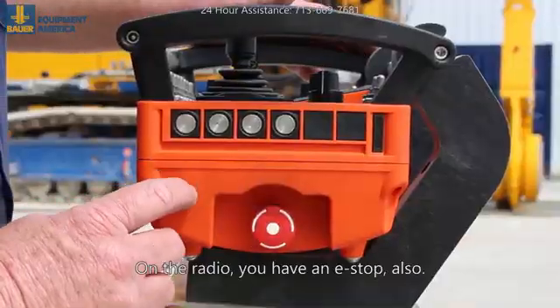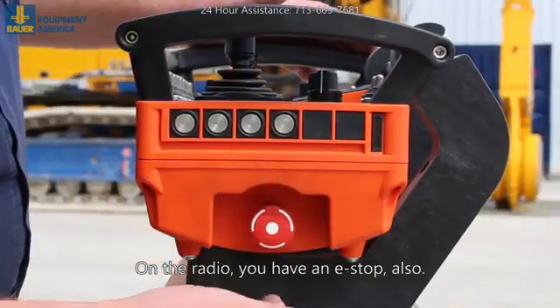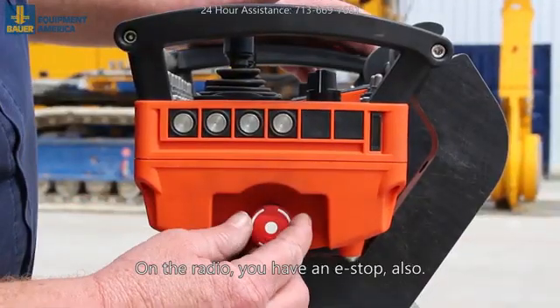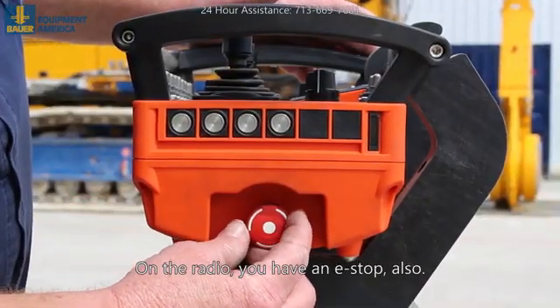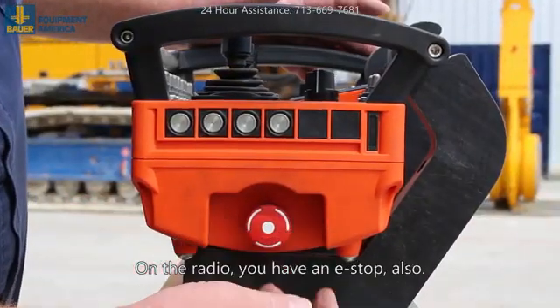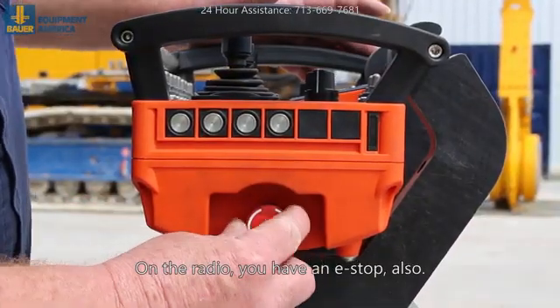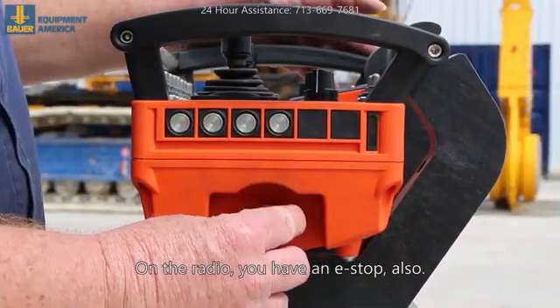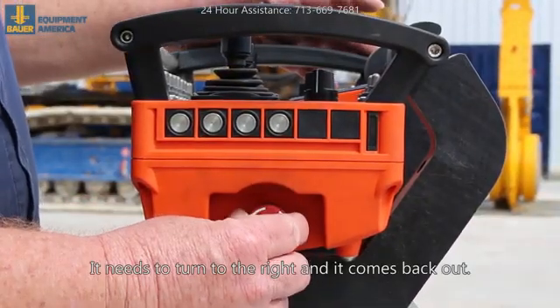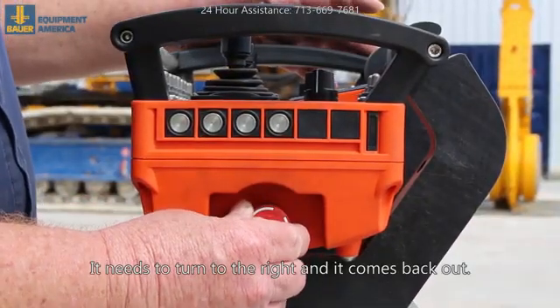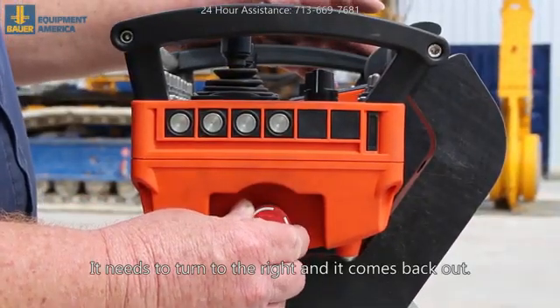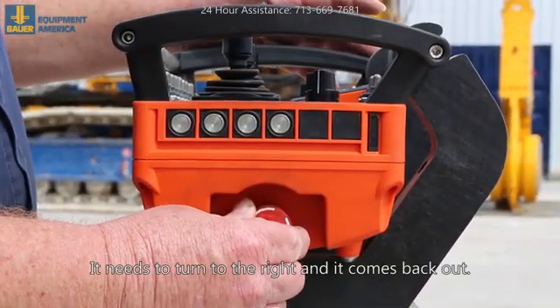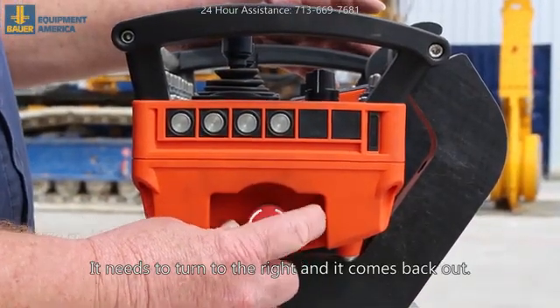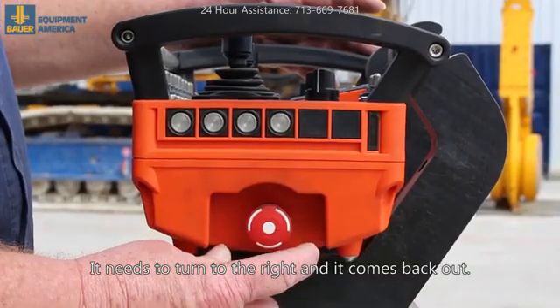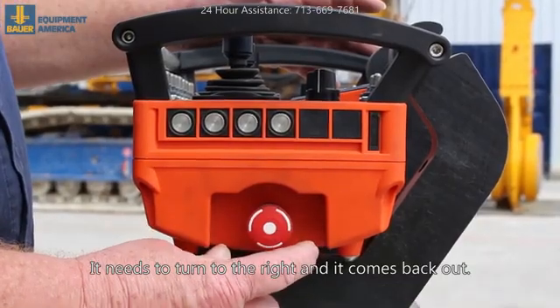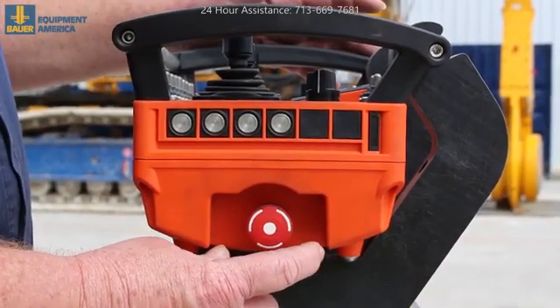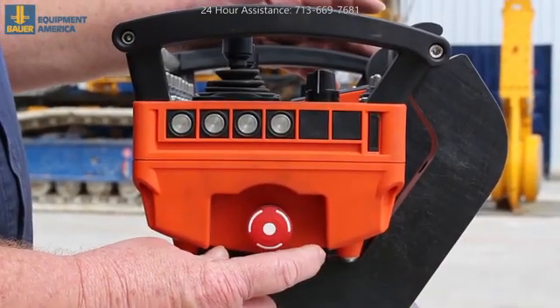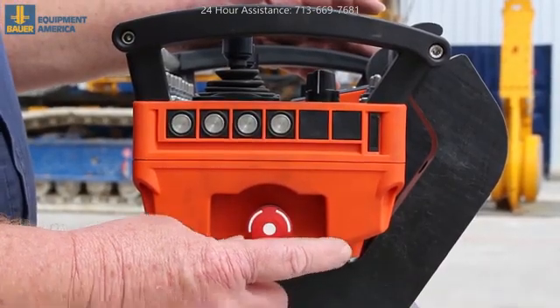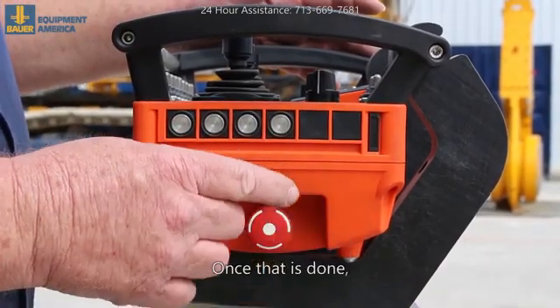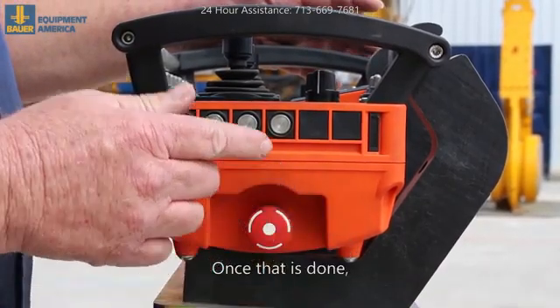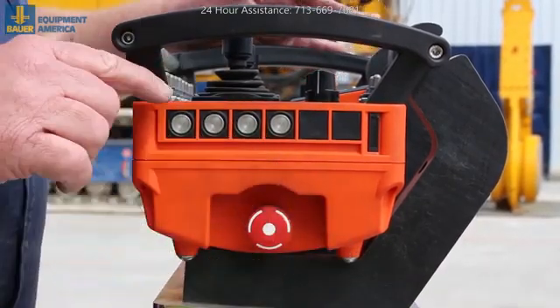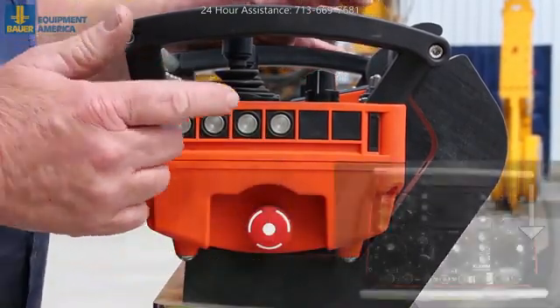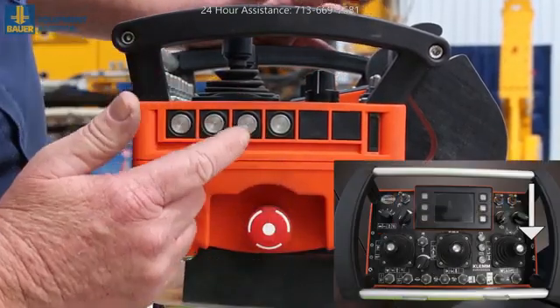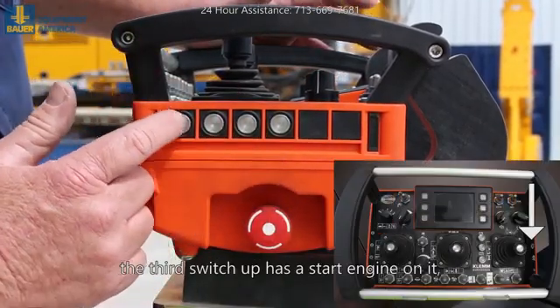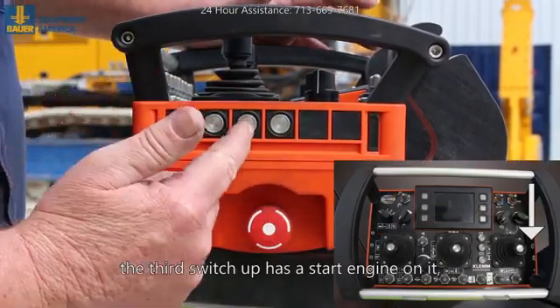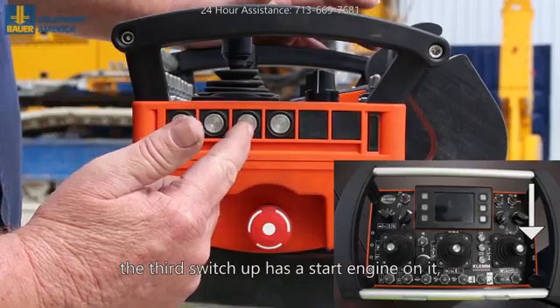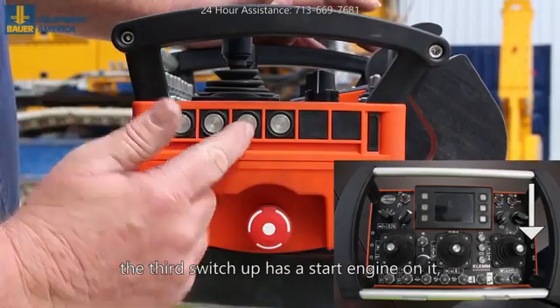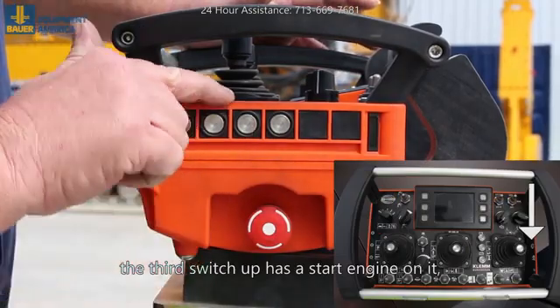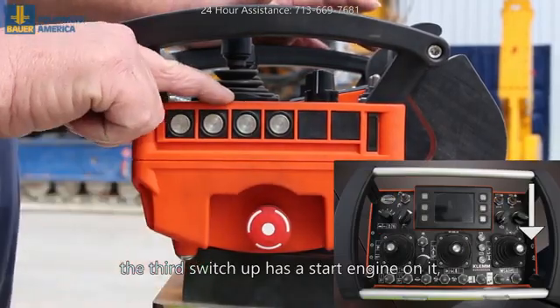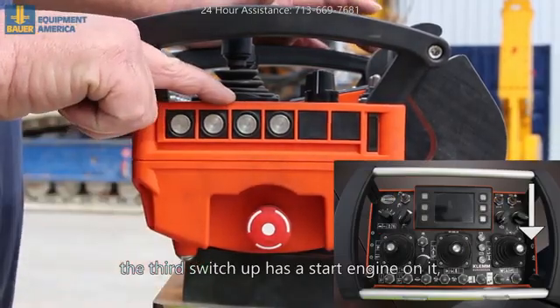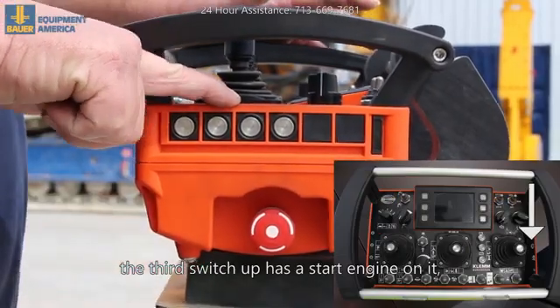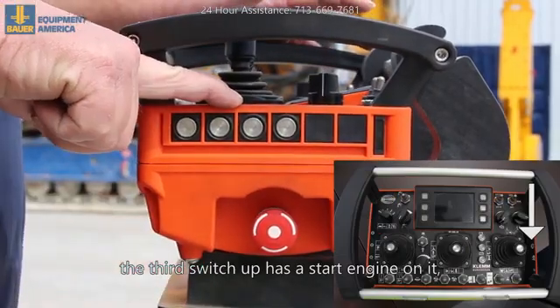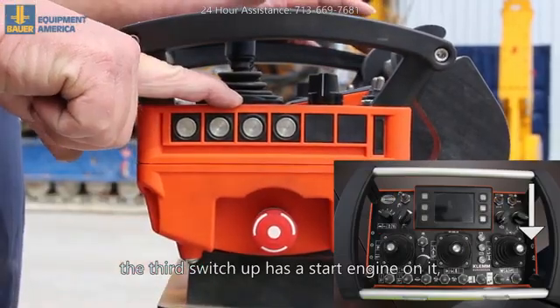On the radio, you have an e-stop also — it needs to turn to the right and comes back out. Once that's done, the third switch up has a start engine on it.